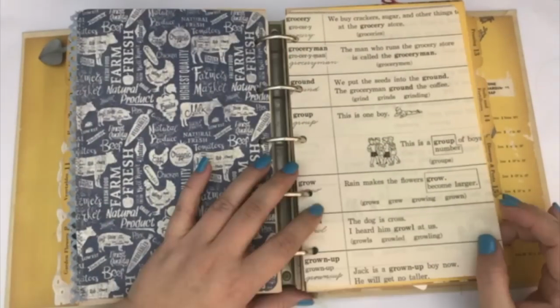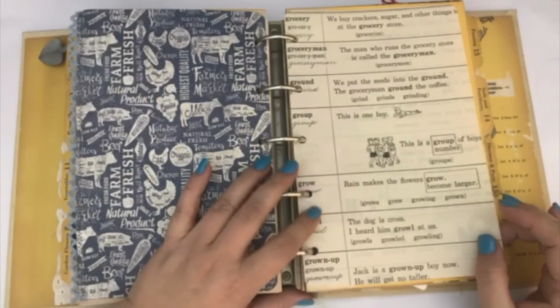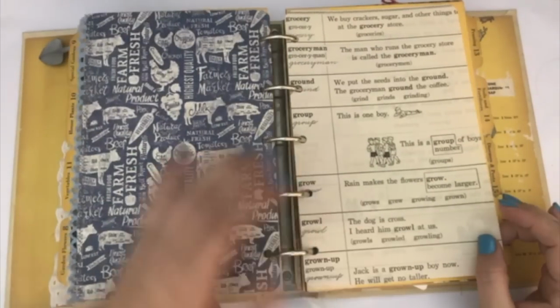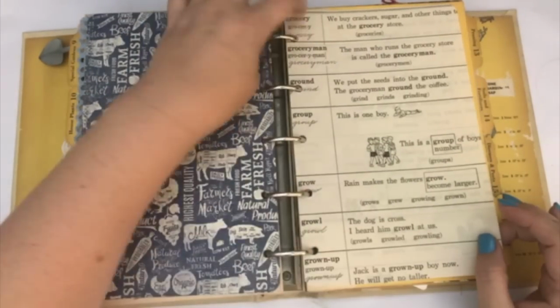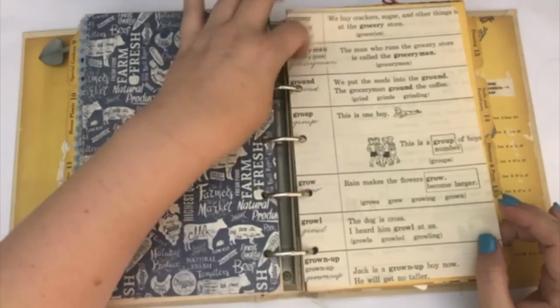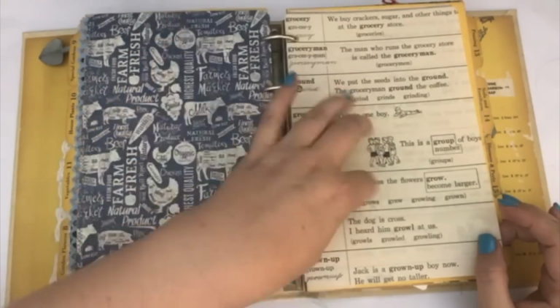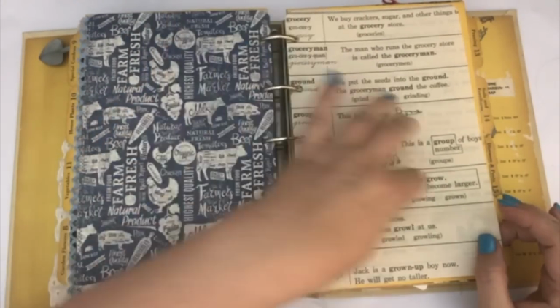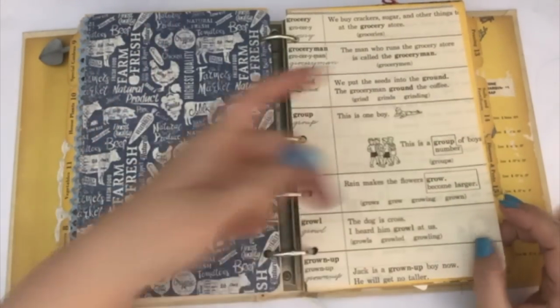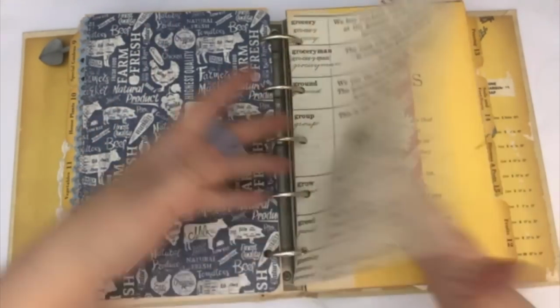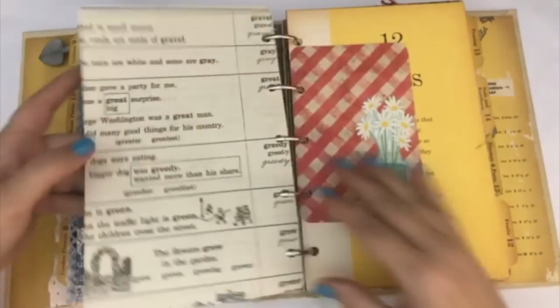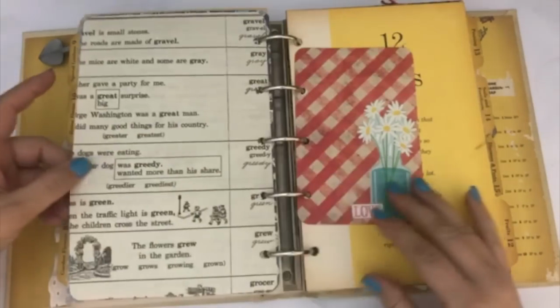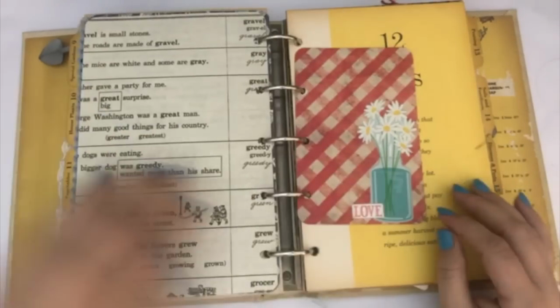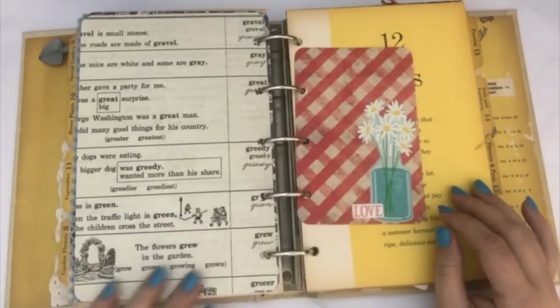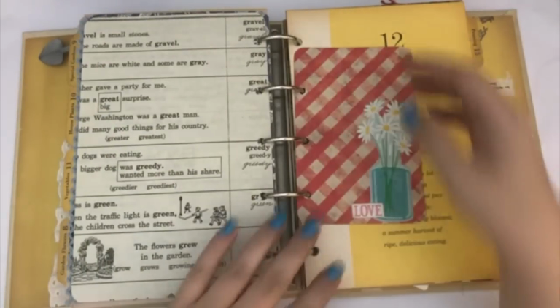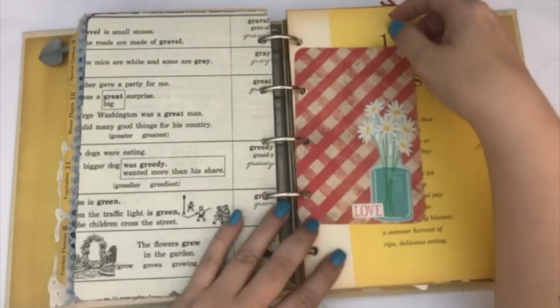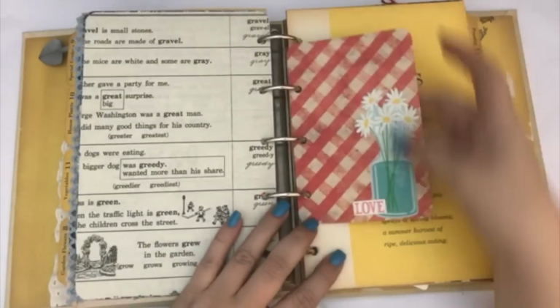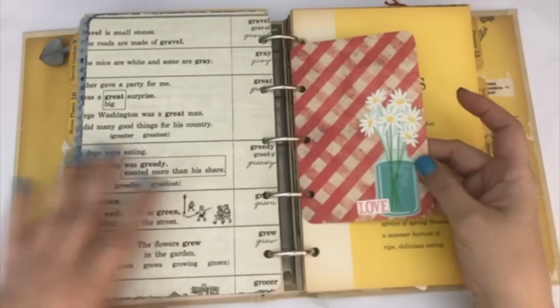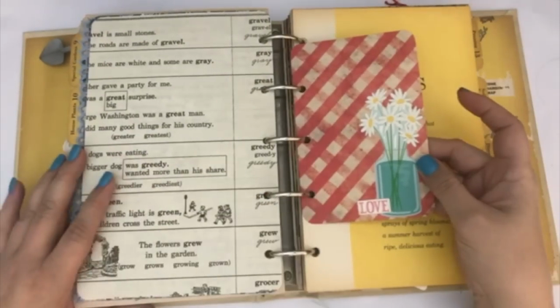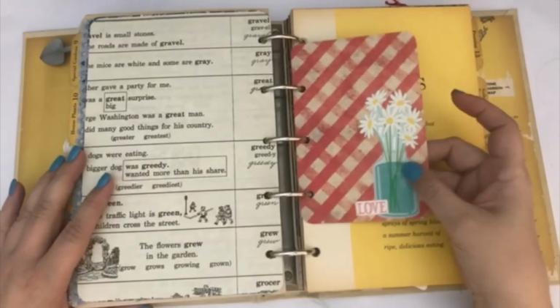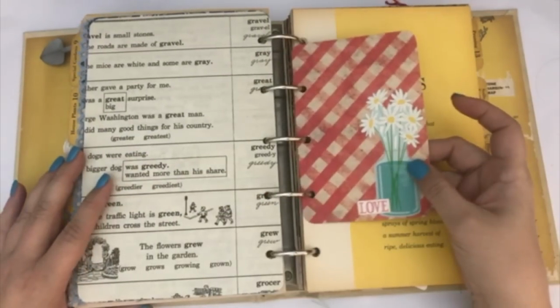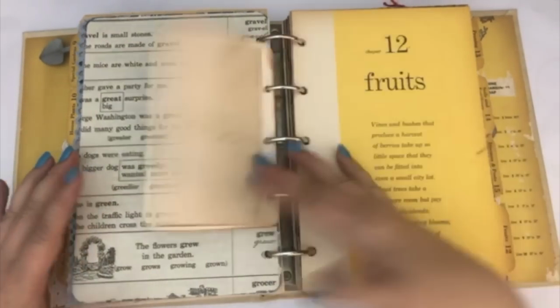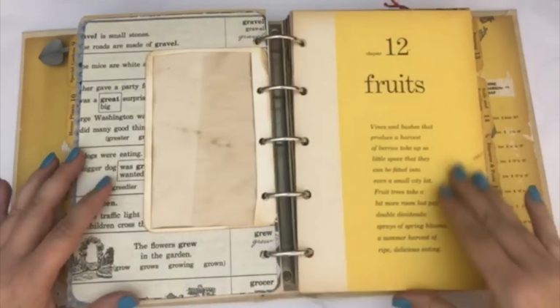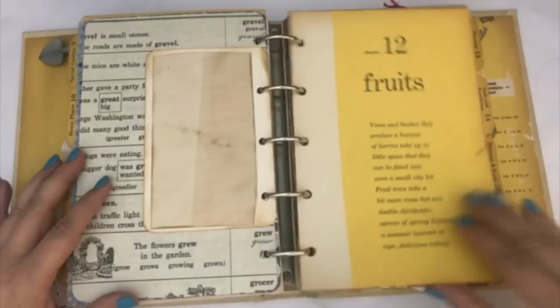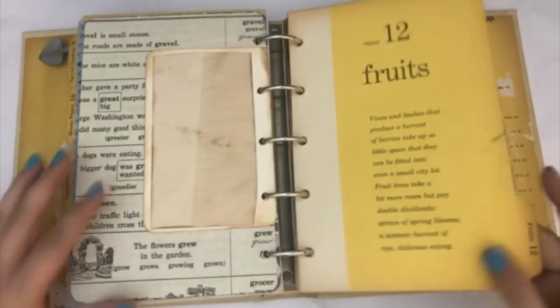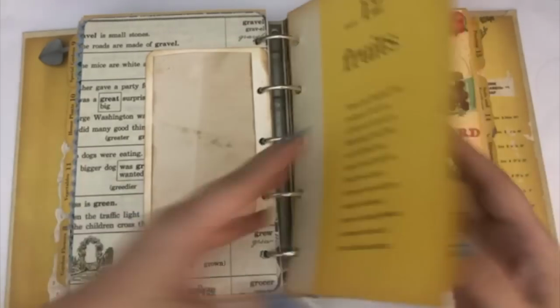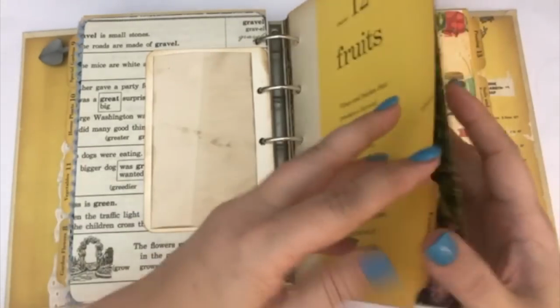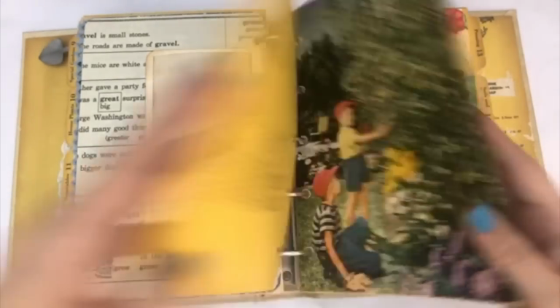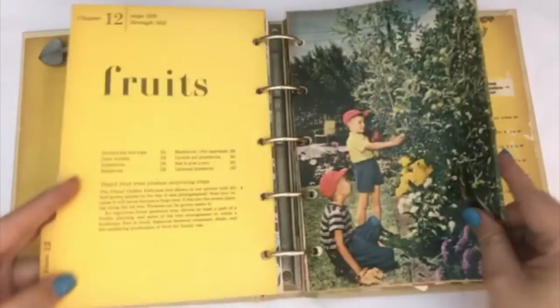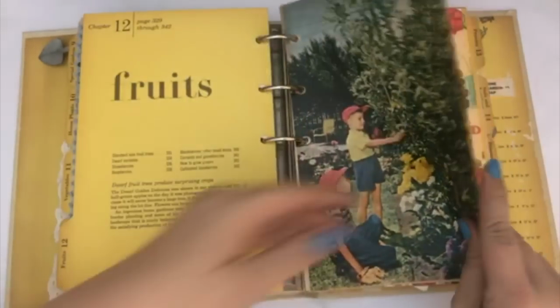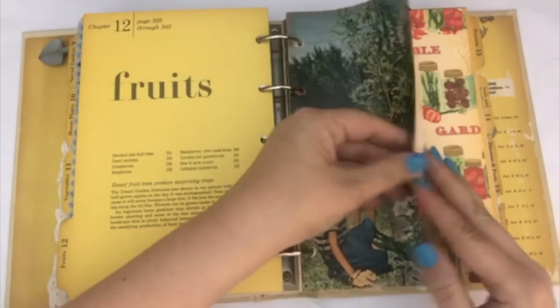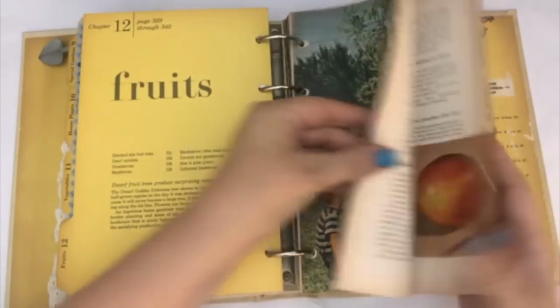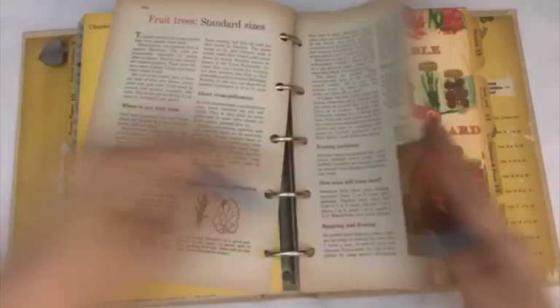This dictionary page says 'grocer,' 'grocery man,' and then it also says 'grow.' And then I added a journaling card here on the back.